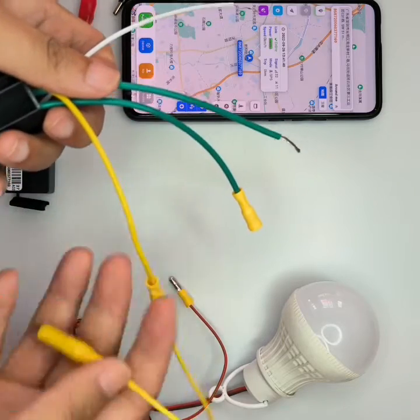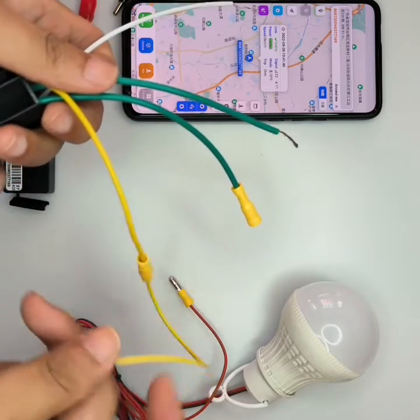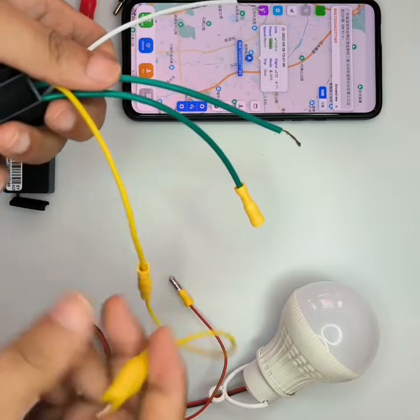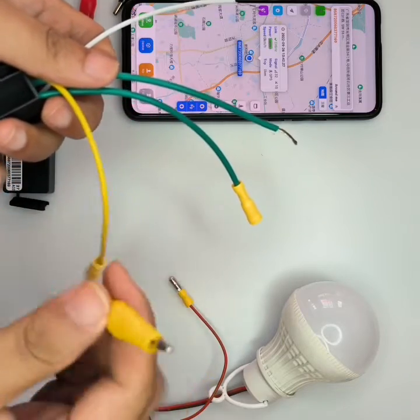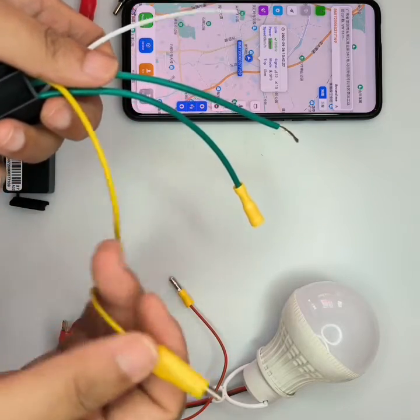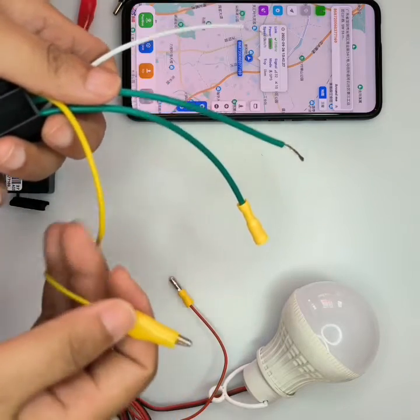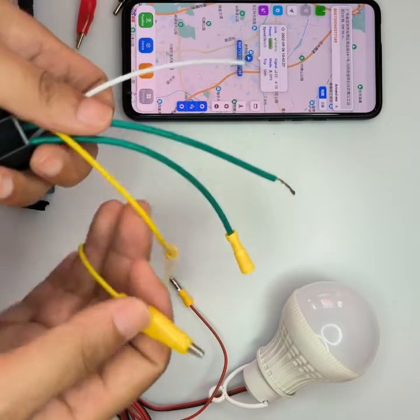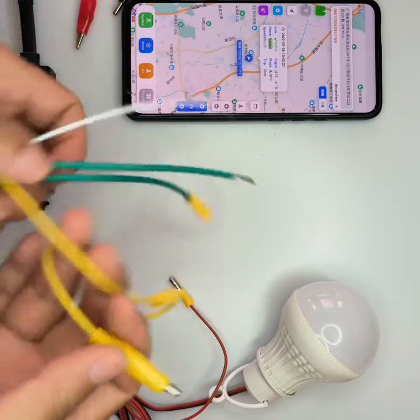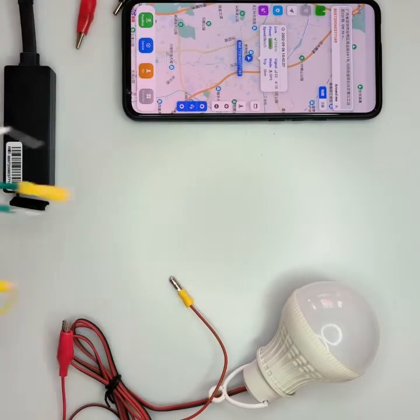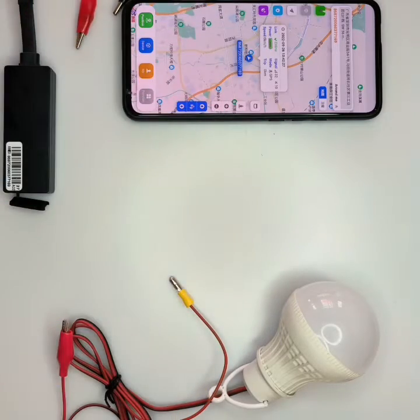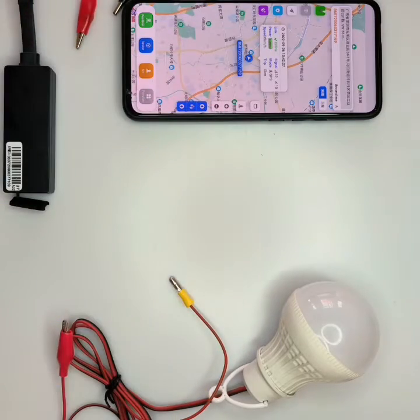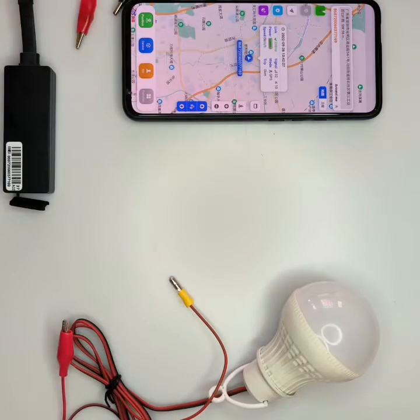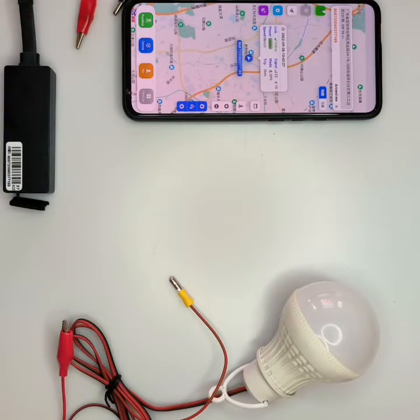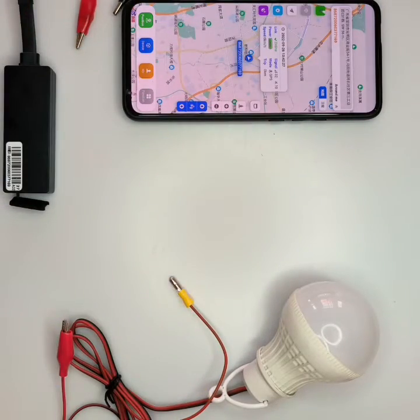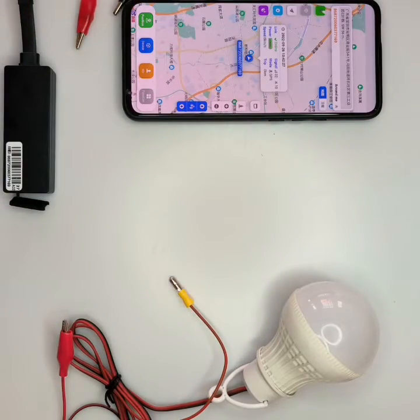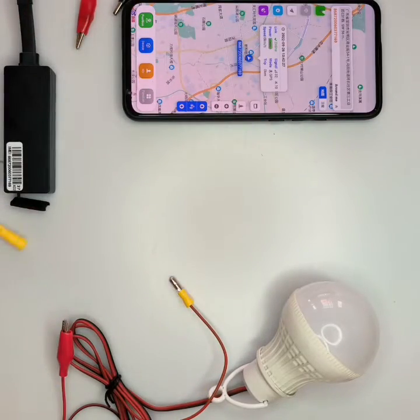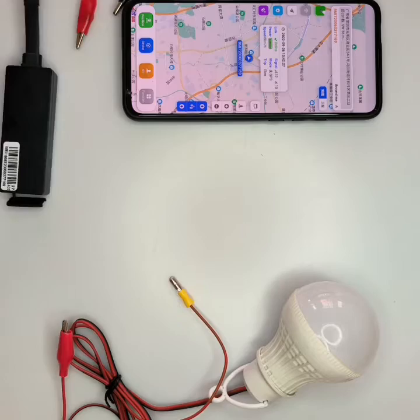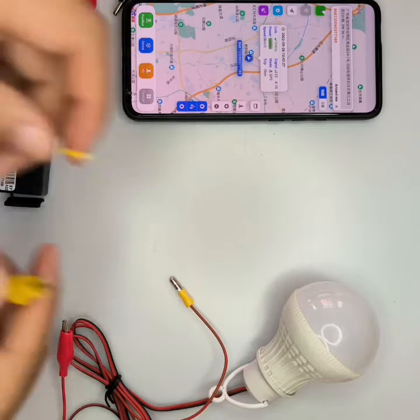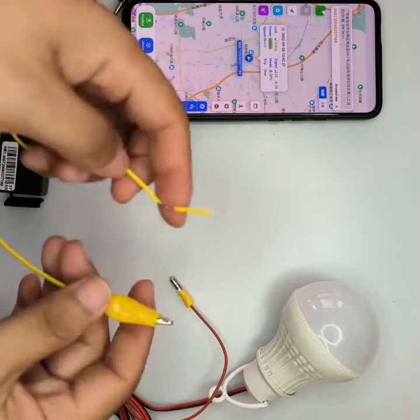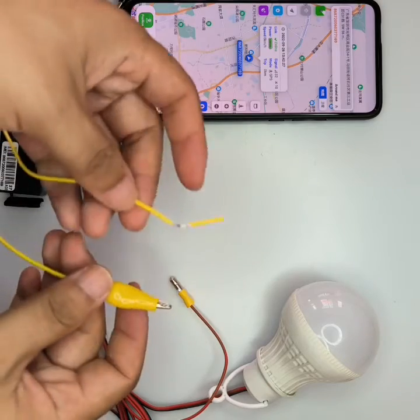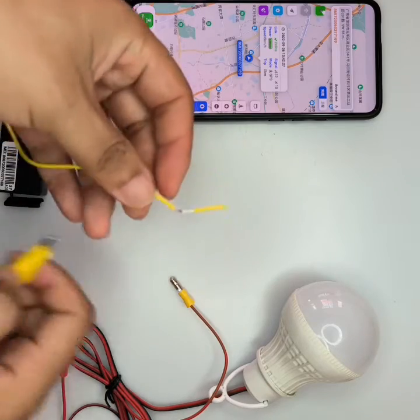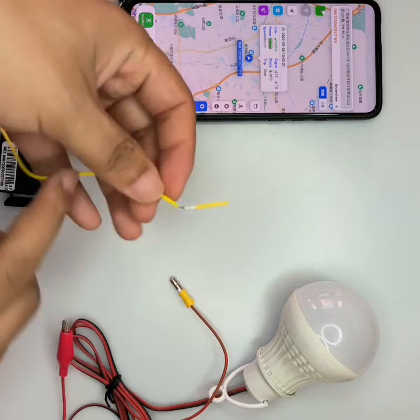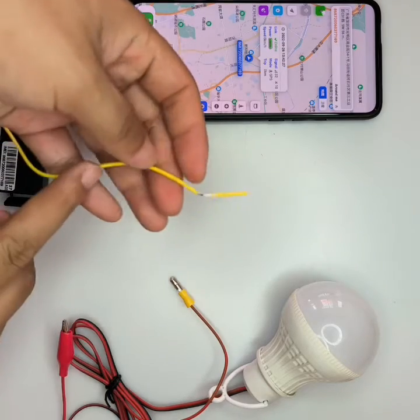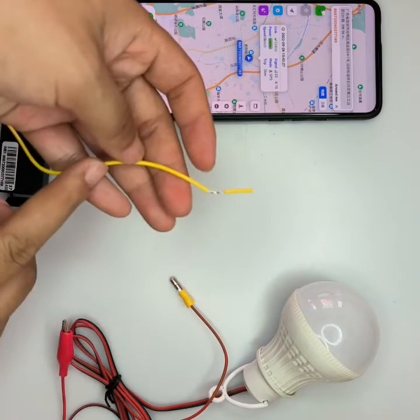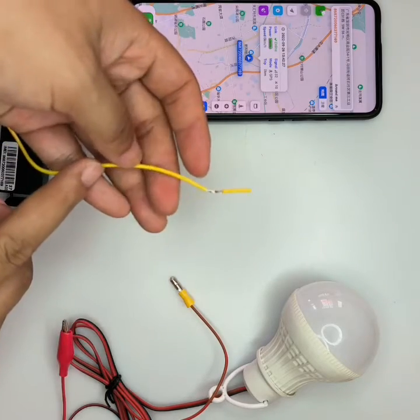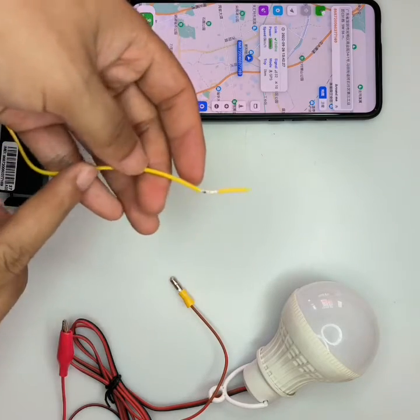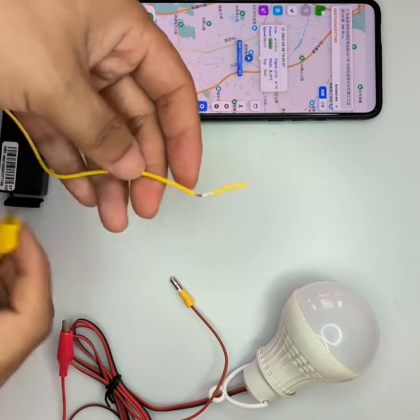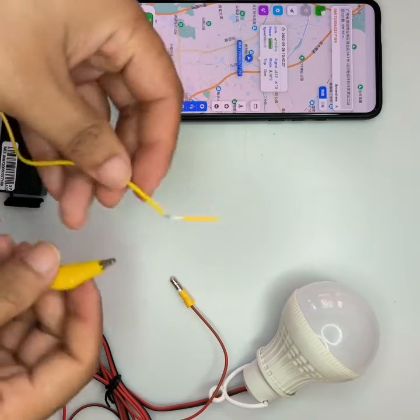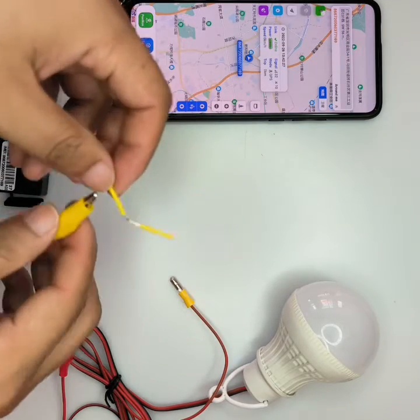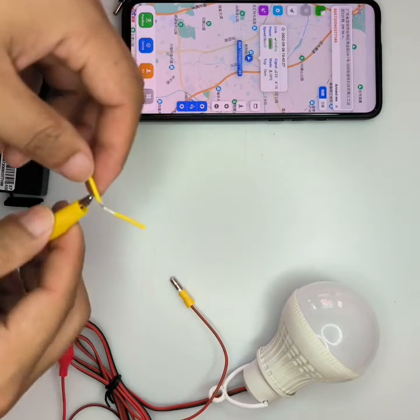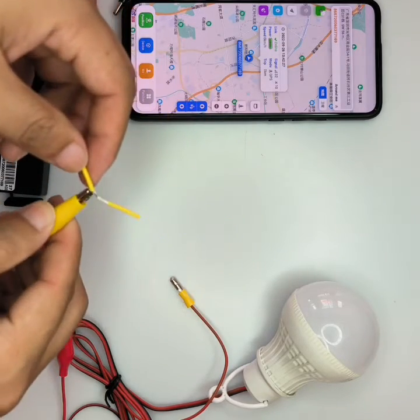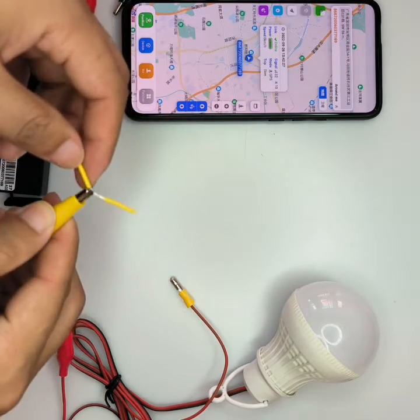The yellow wire is connected to the GPS tracker yellow wire. This is the vehicle tracker yellow wire. Connect them together.